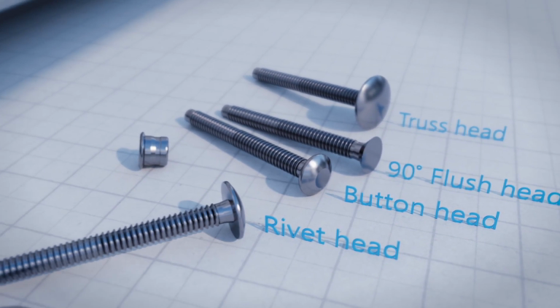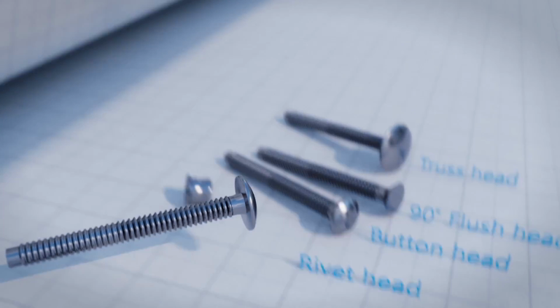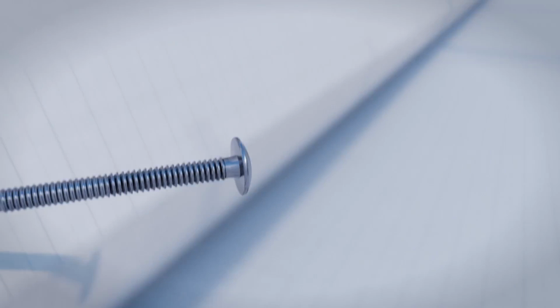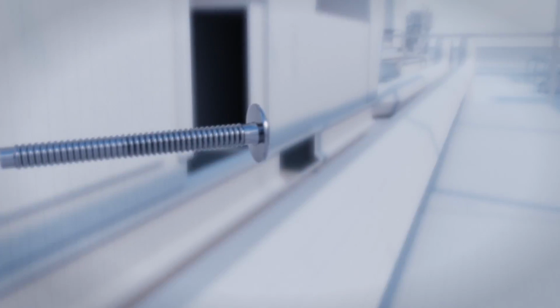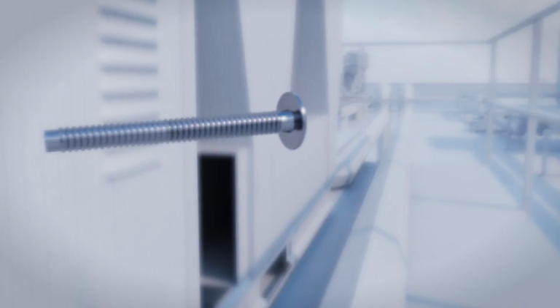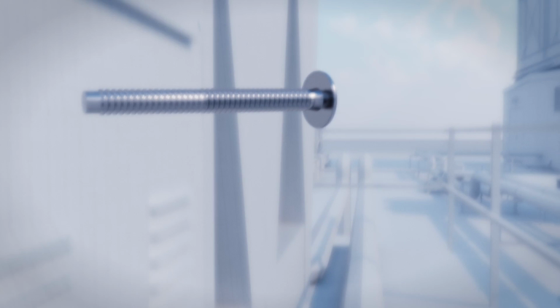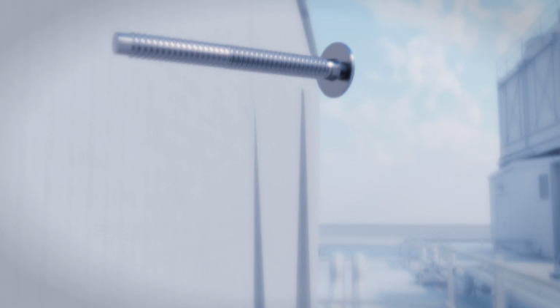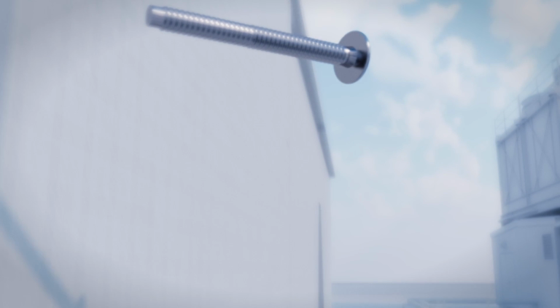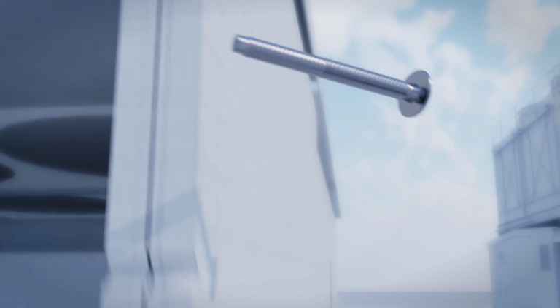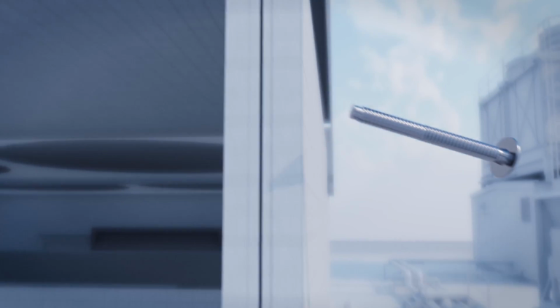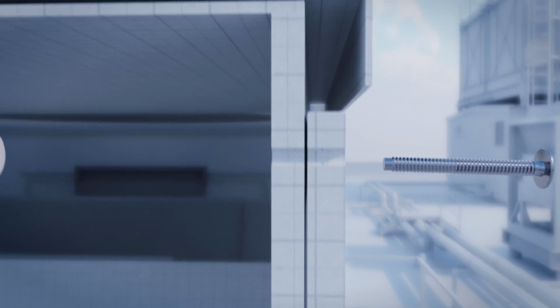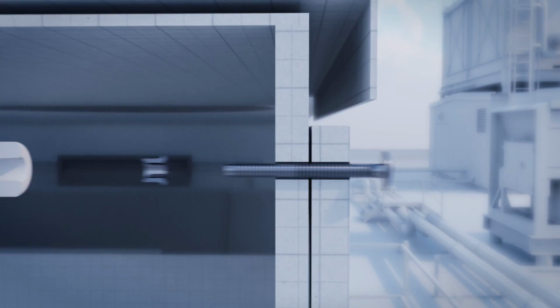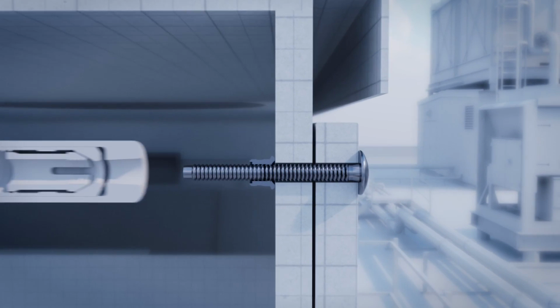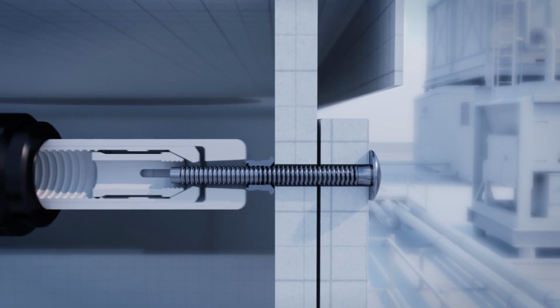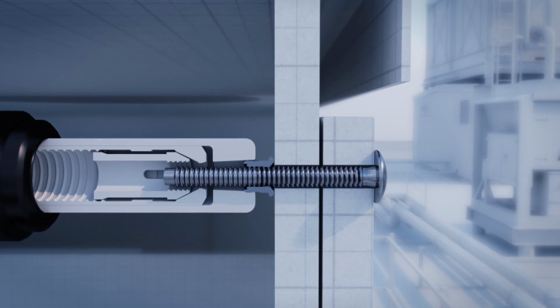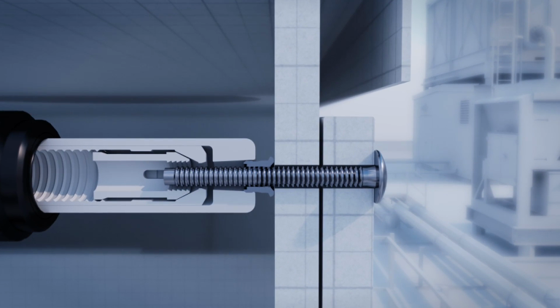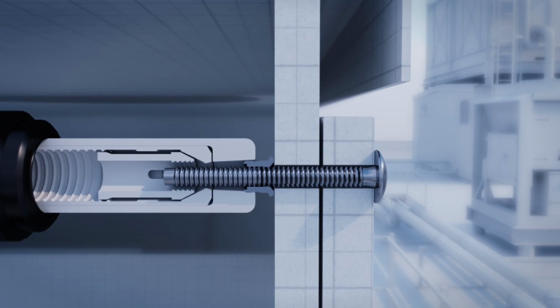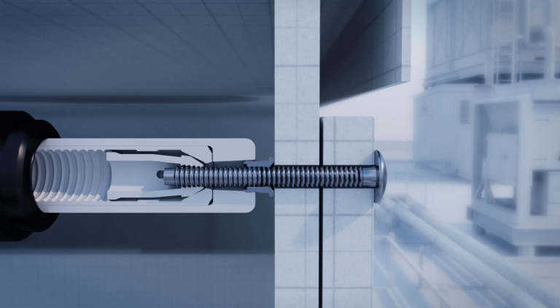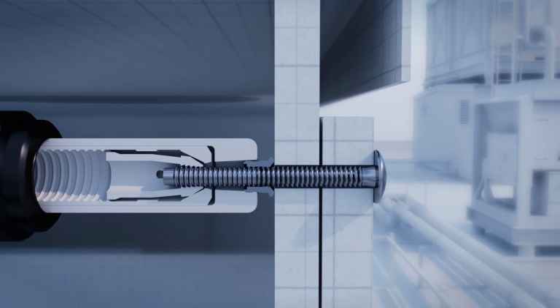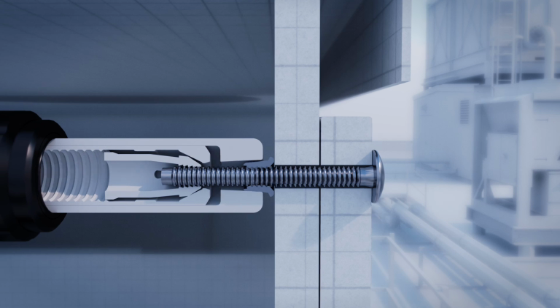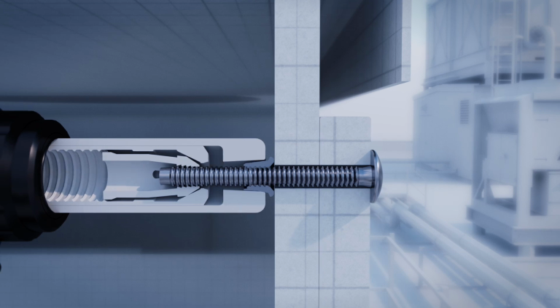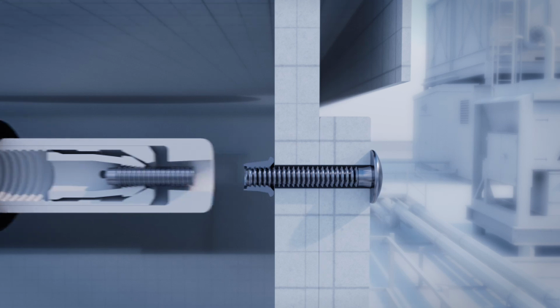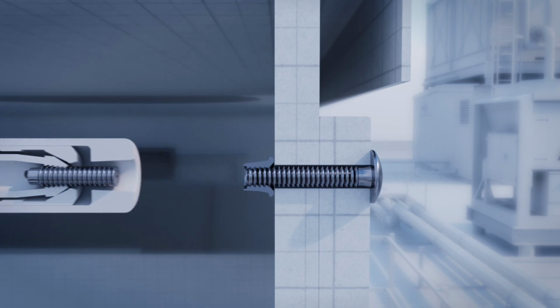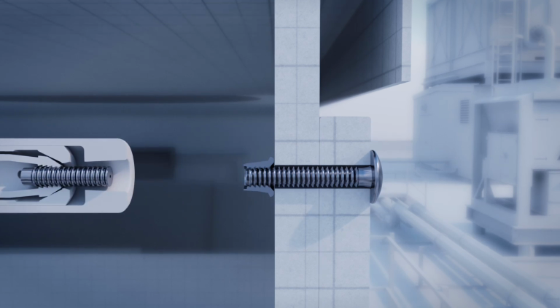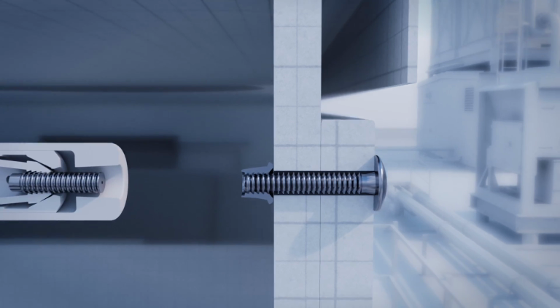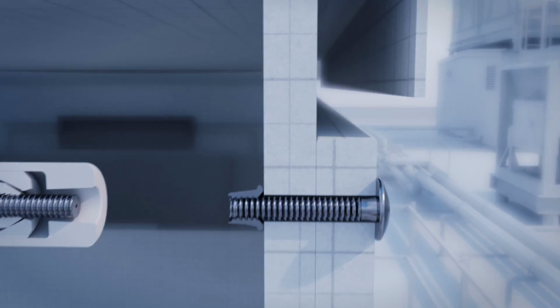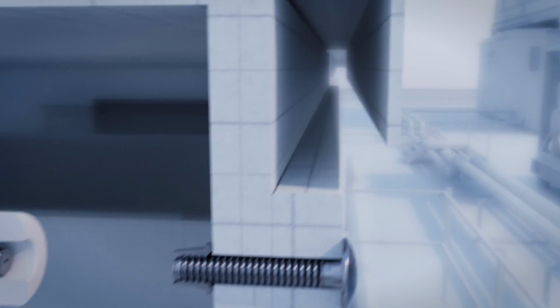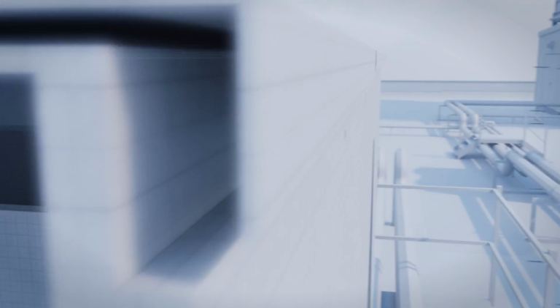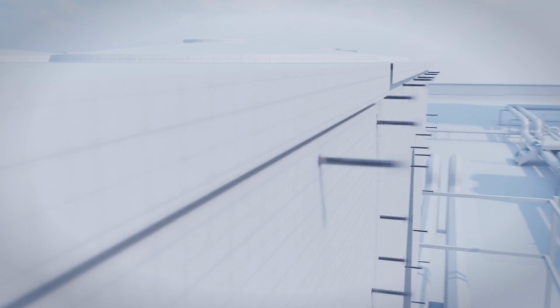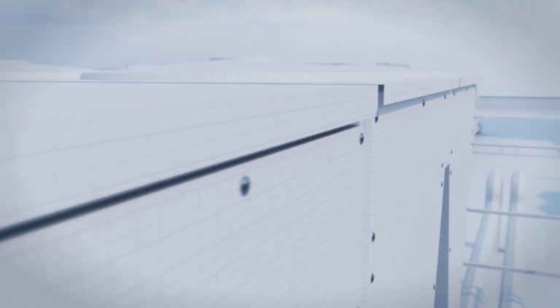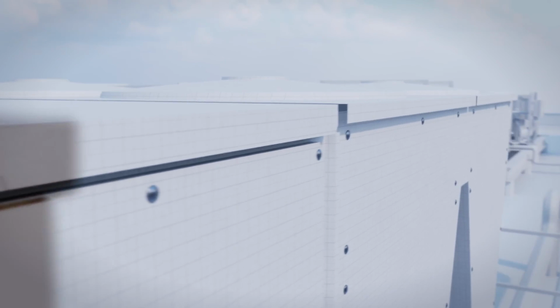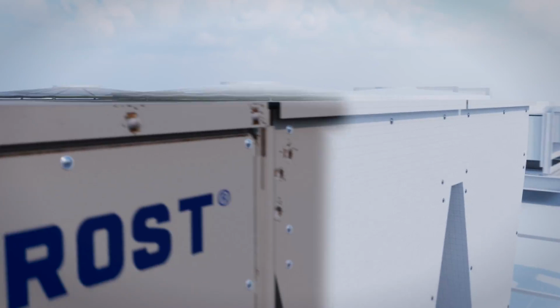Stainless steel is a ductile material which presents a unique challenge in achieving a consistent, controlled pin break. Goebel's patented design ensures a smooth, efficient, and secure installation every time.